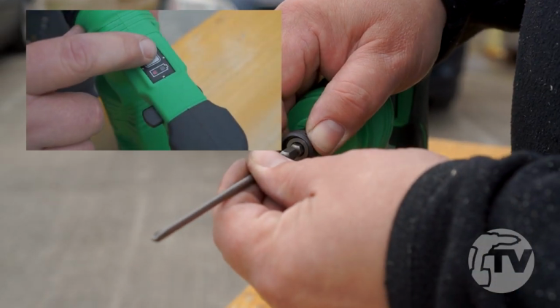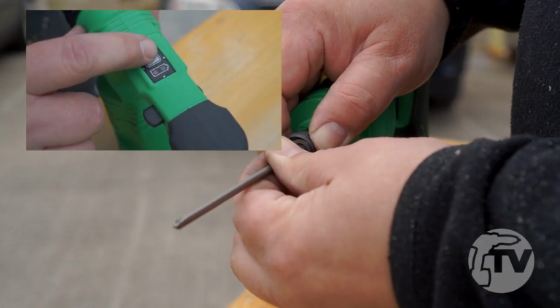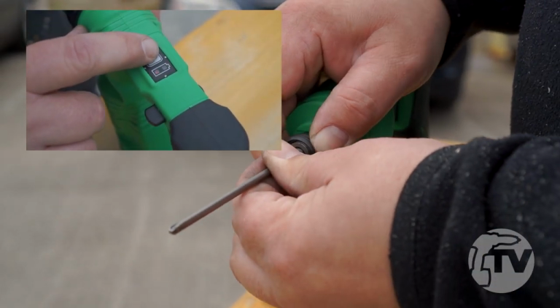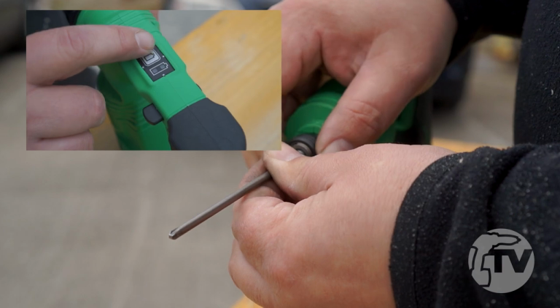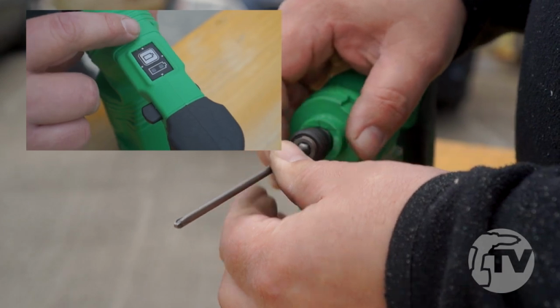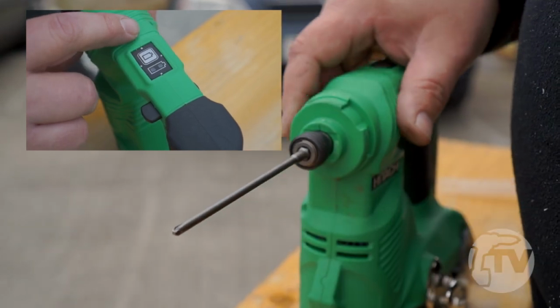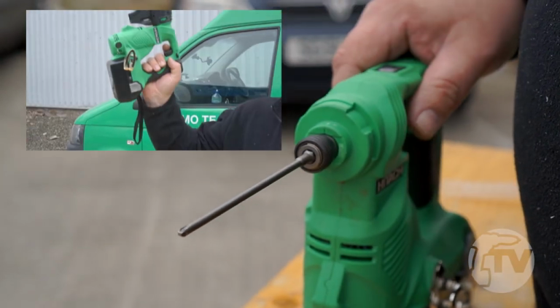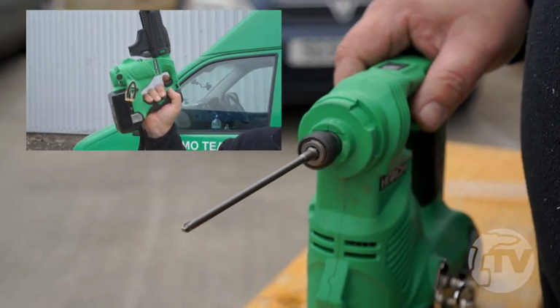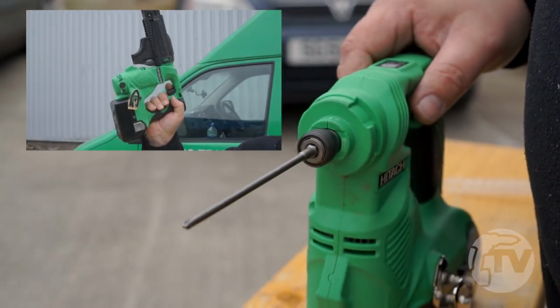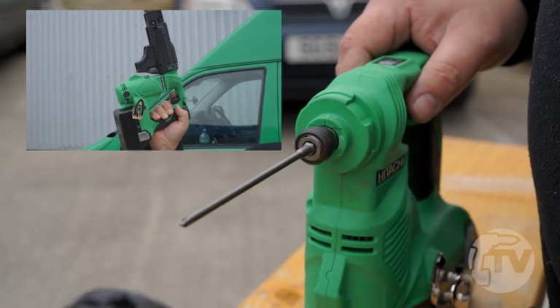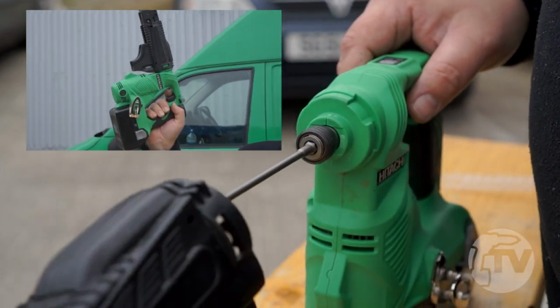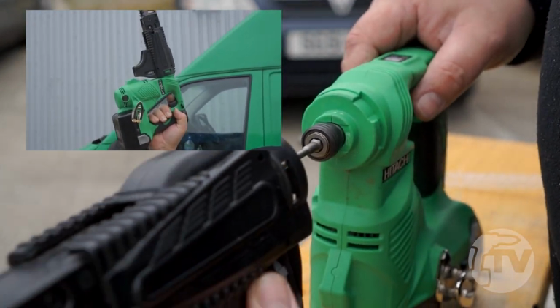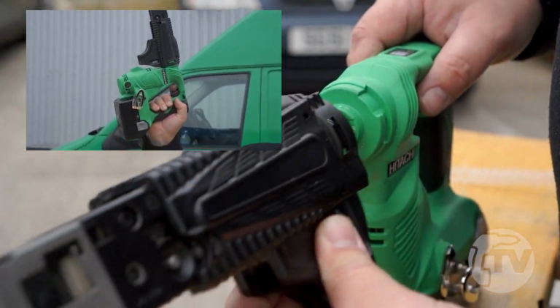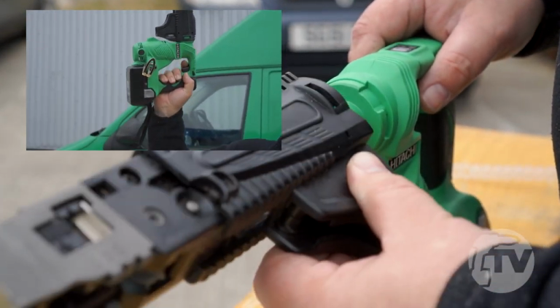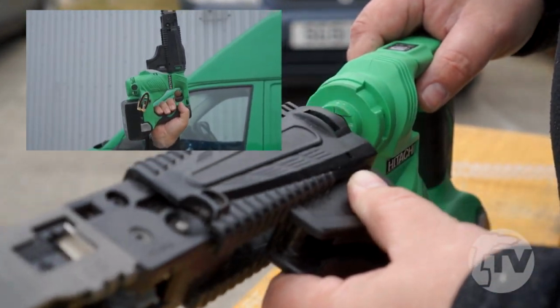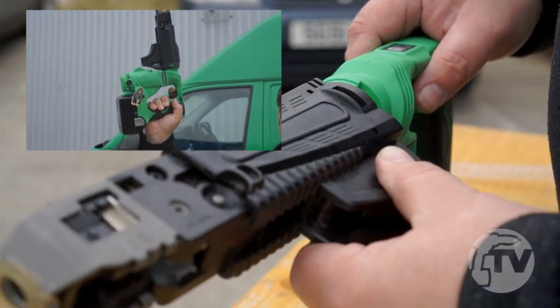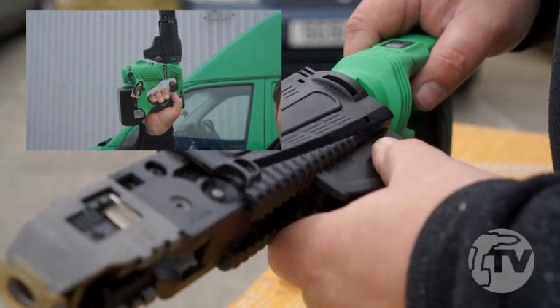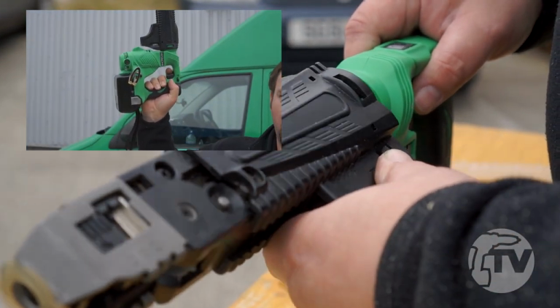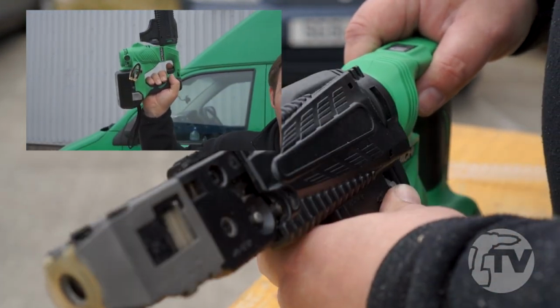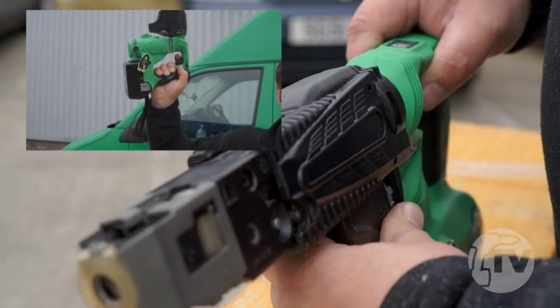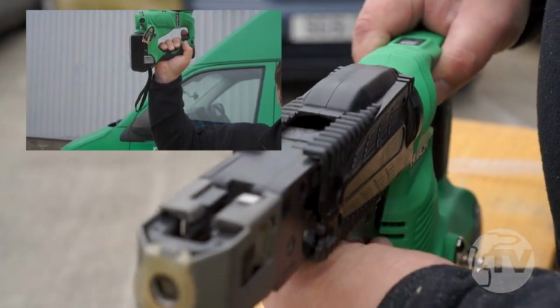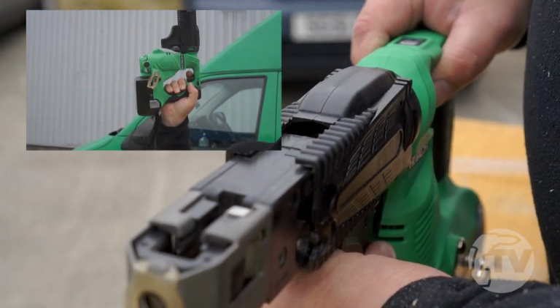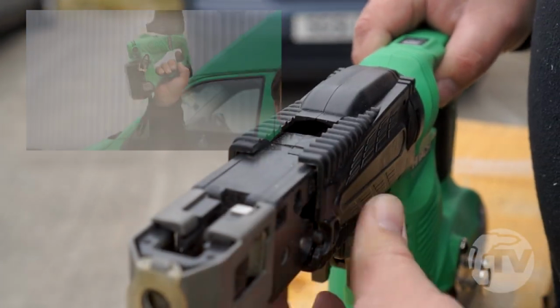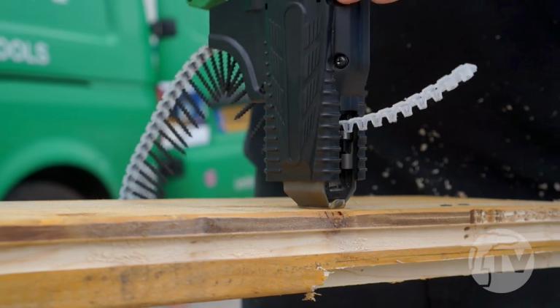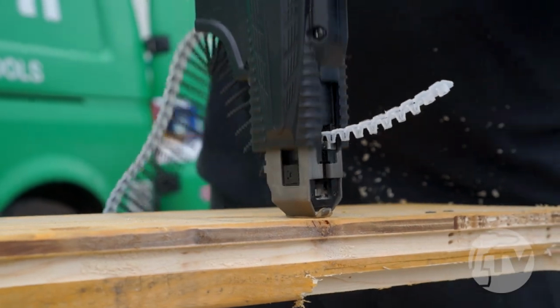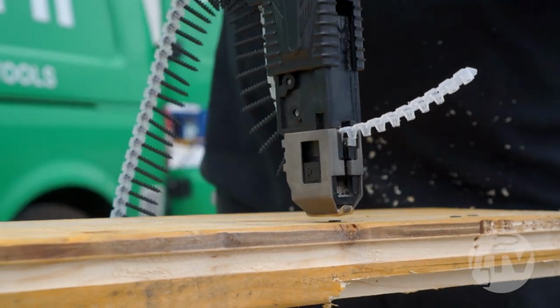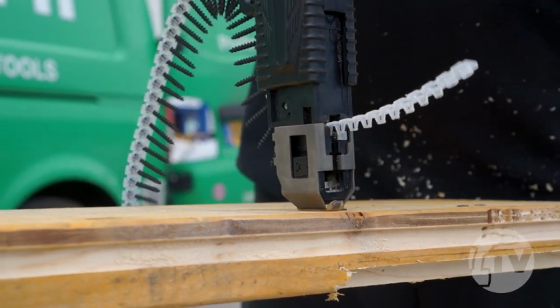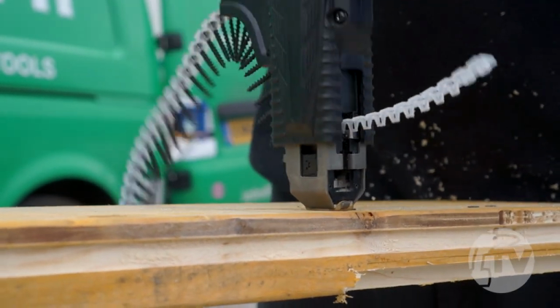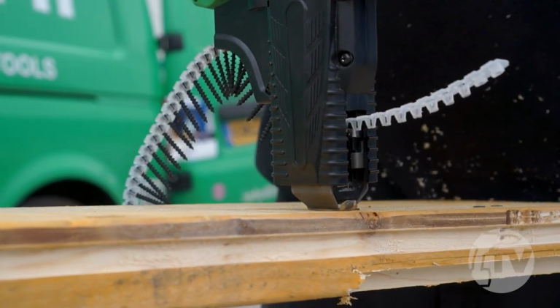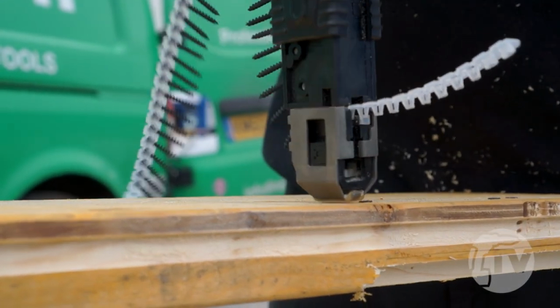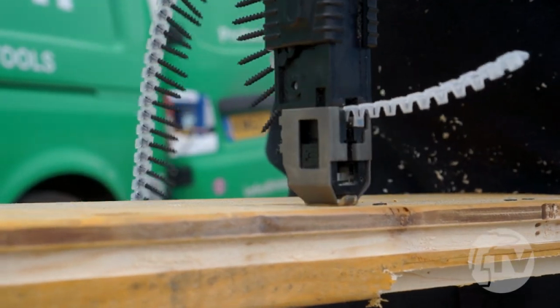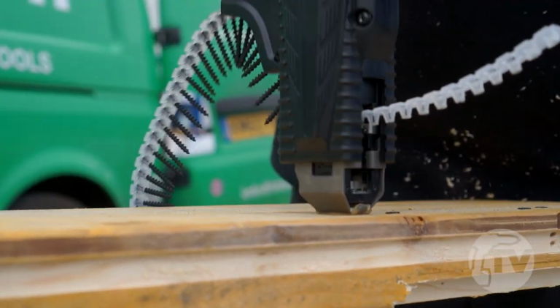It features a slide on belt hook, is very lightweight, and has a brand new clutch design to ensure as low noise as possible.